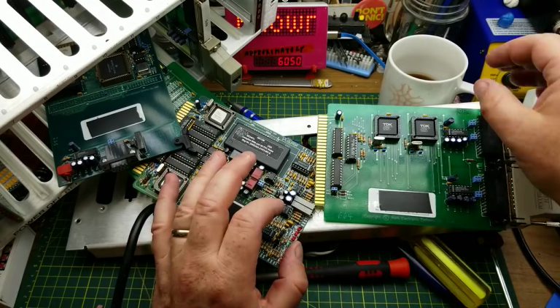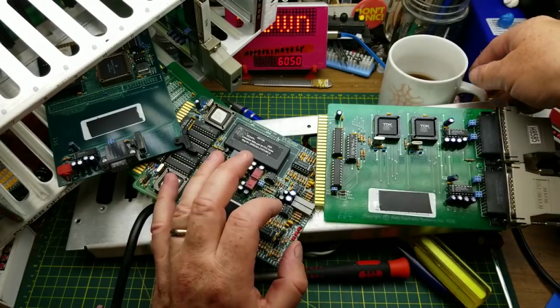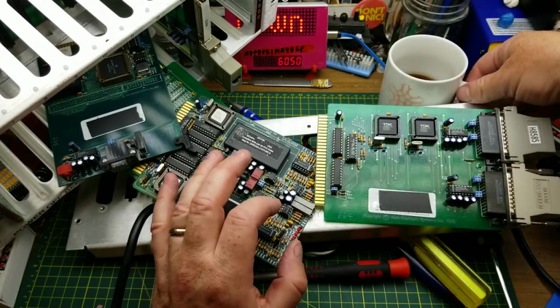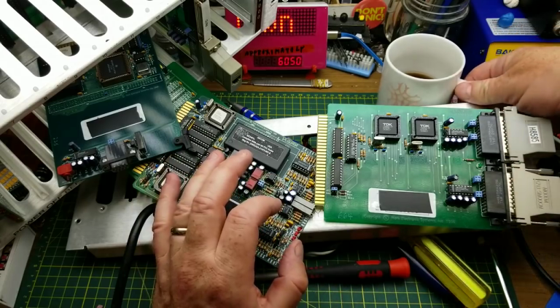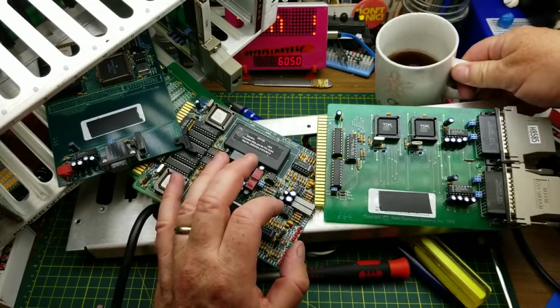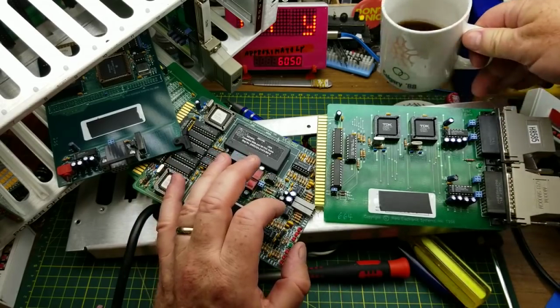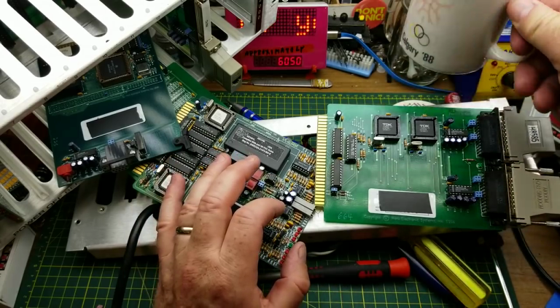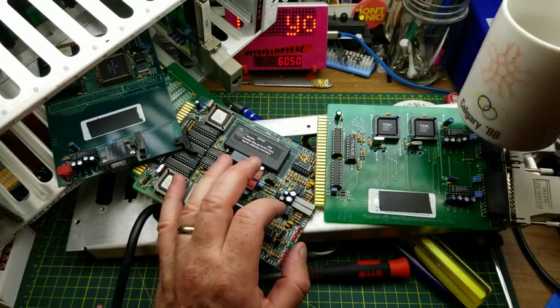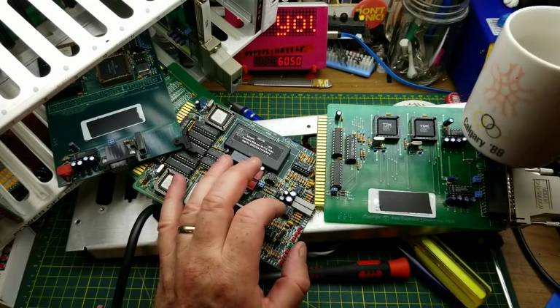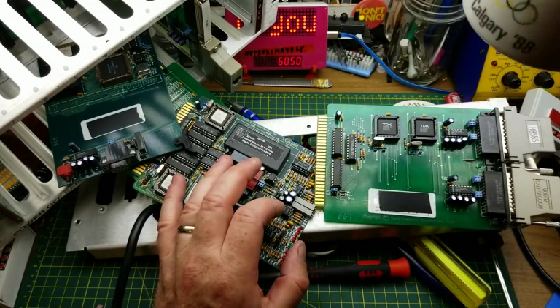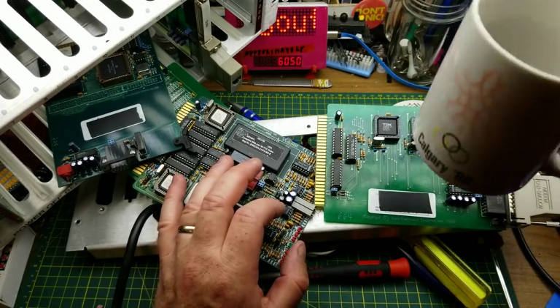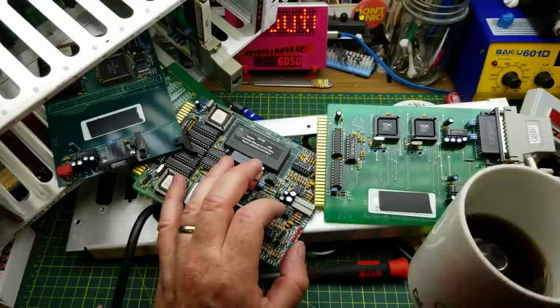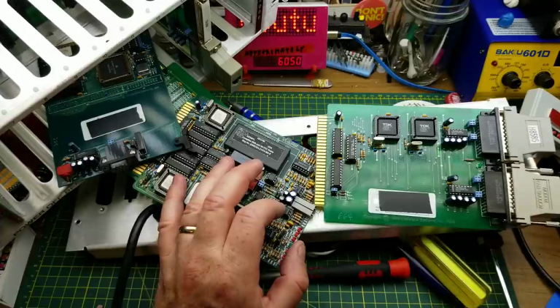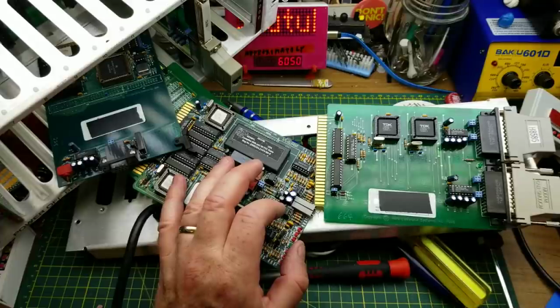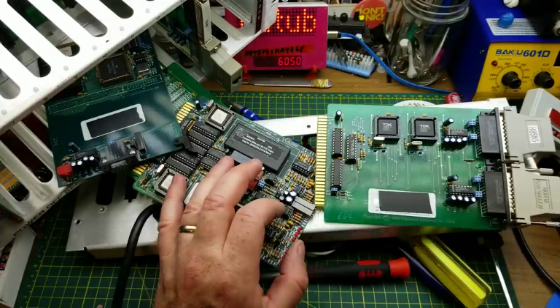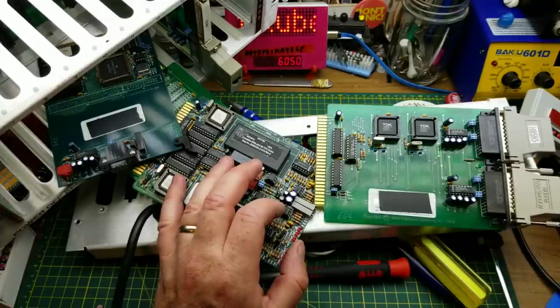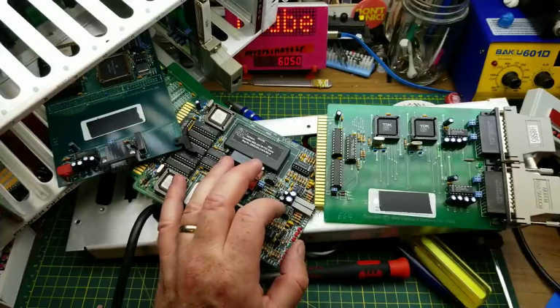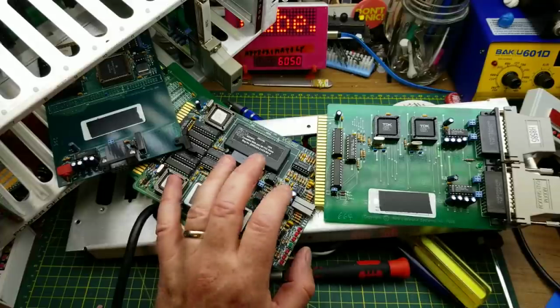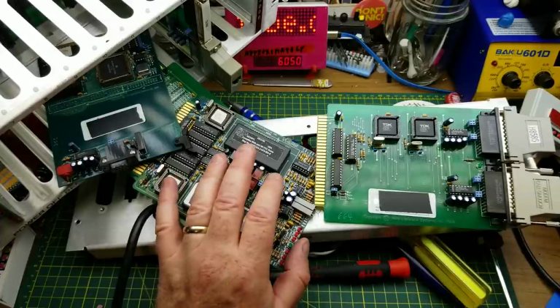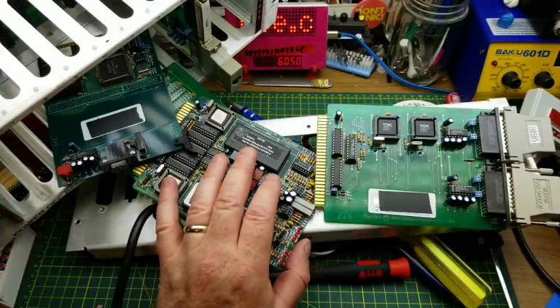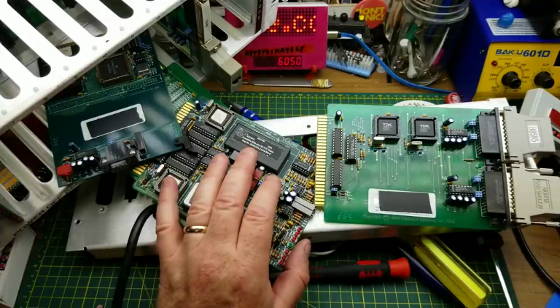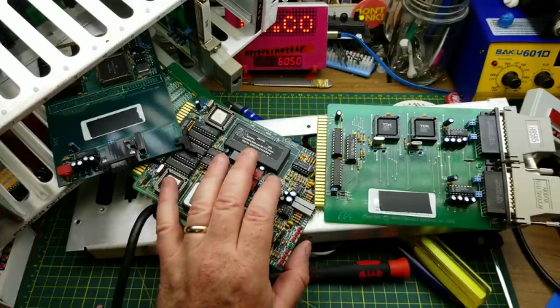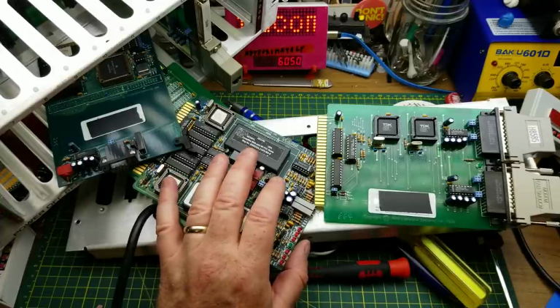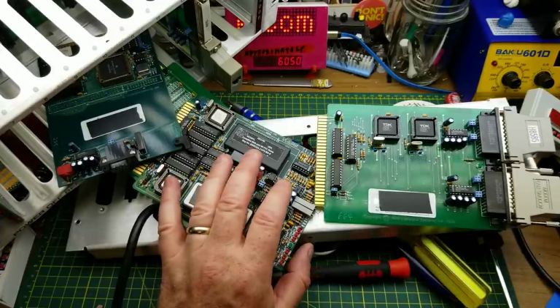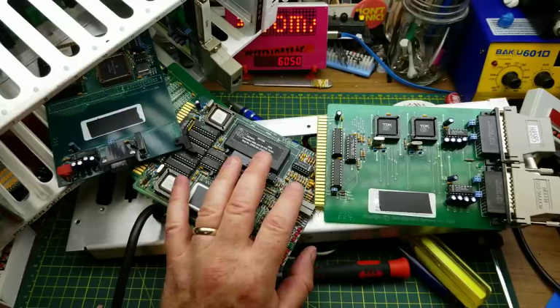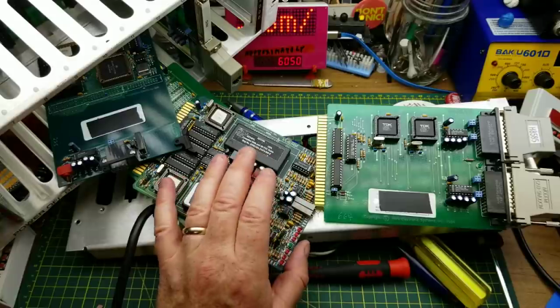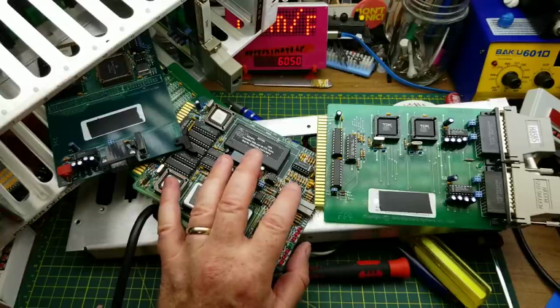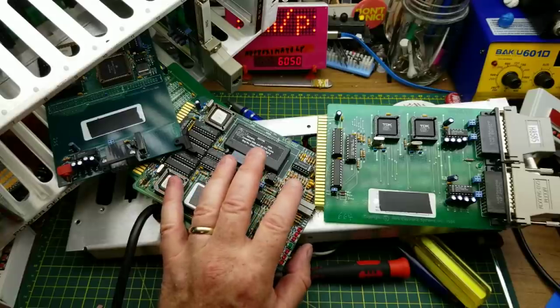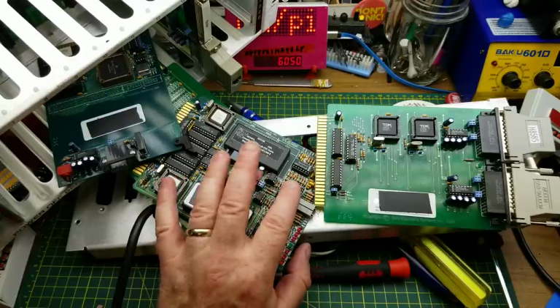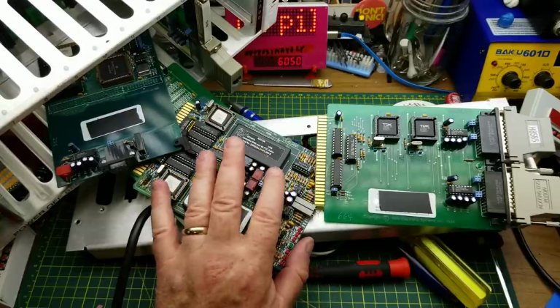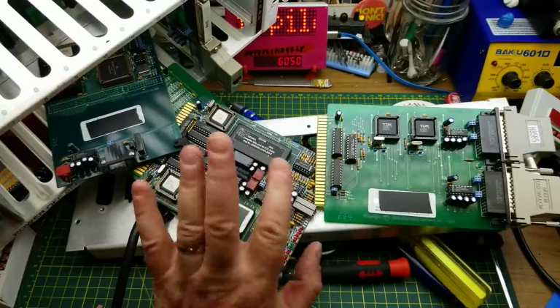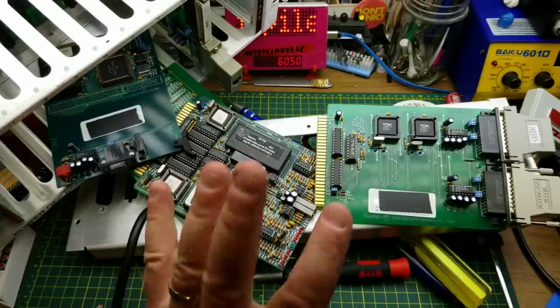Thanks for watching — questions and comments down below as usual. I'll talk to you later. Now I have to get this all back together and put it back in the scrap pile before somebody notices. Bye.